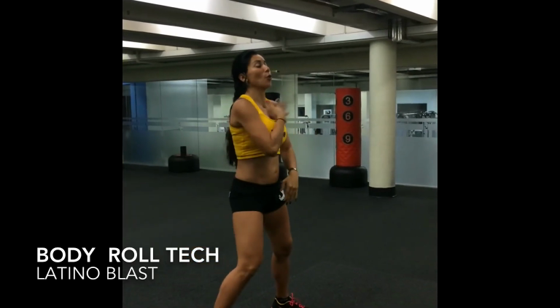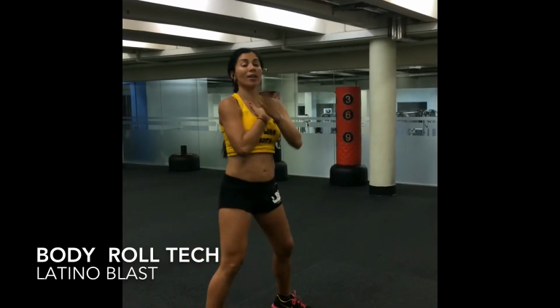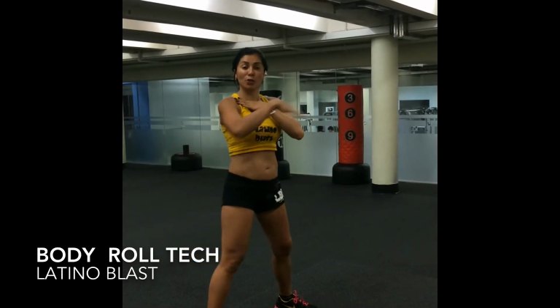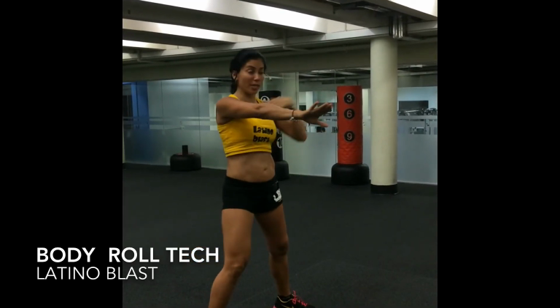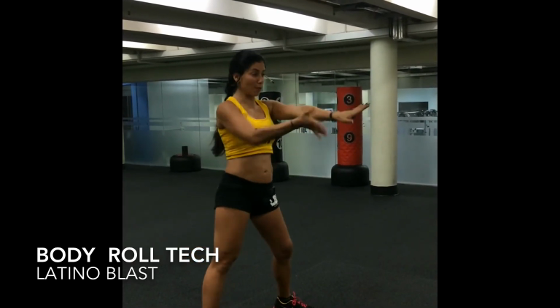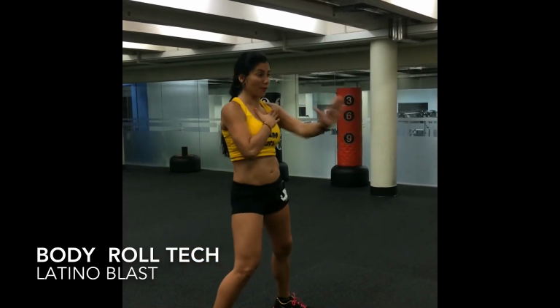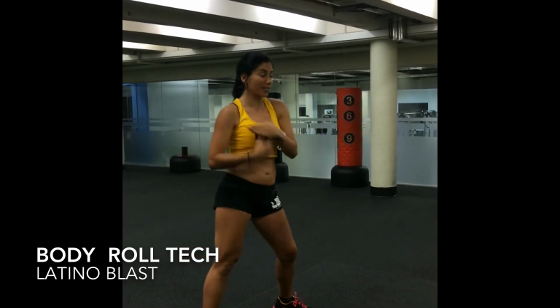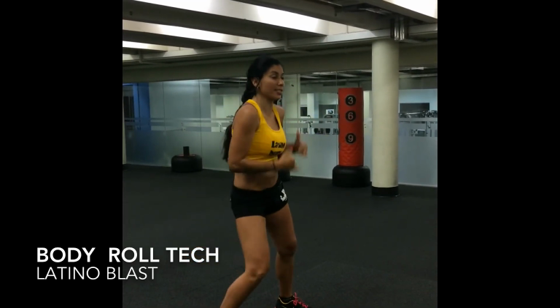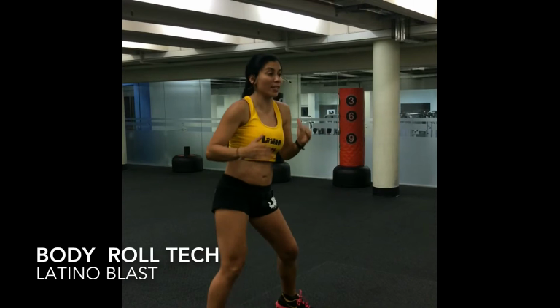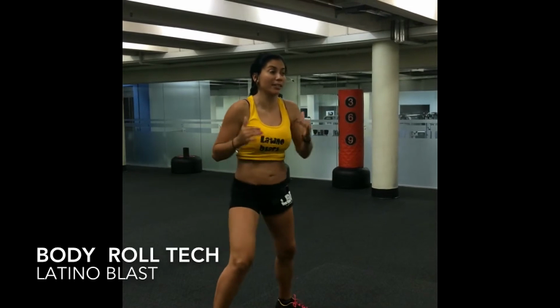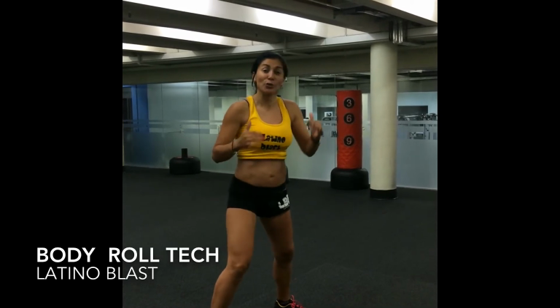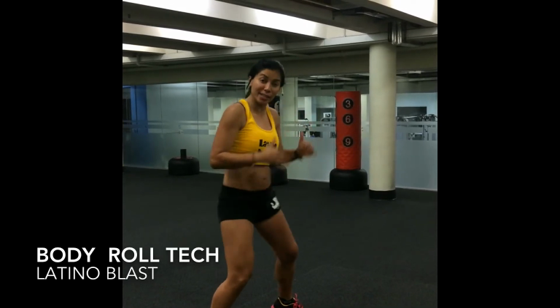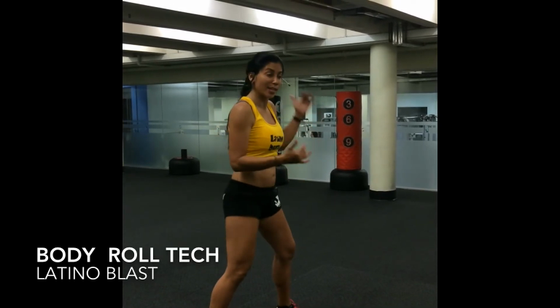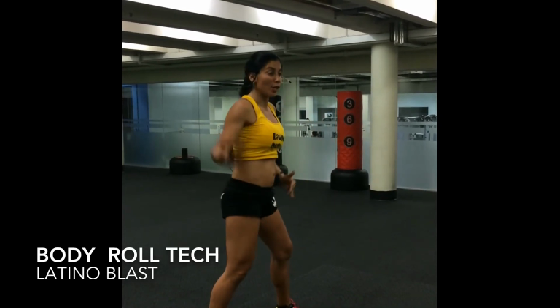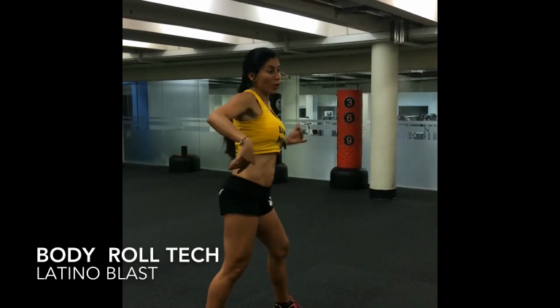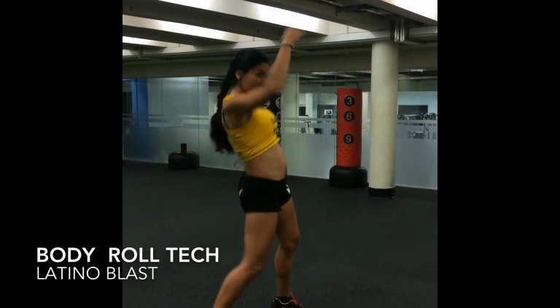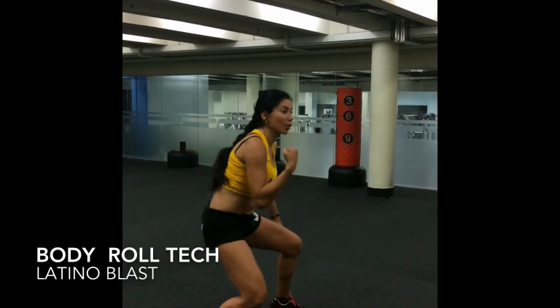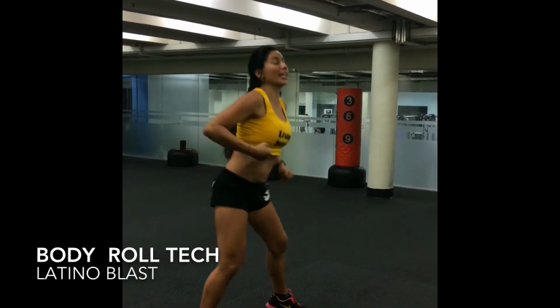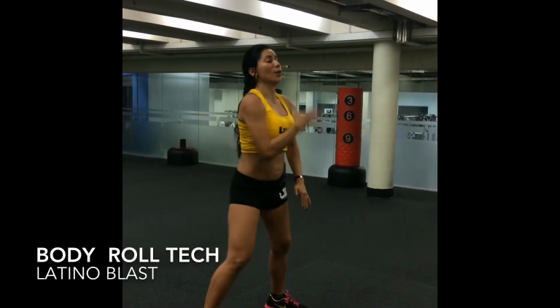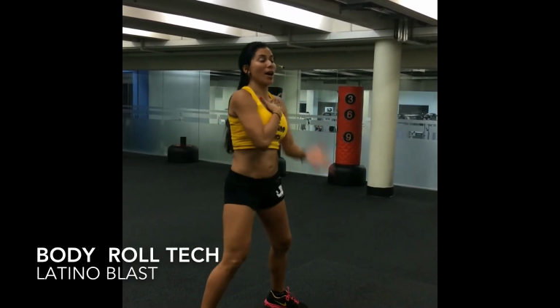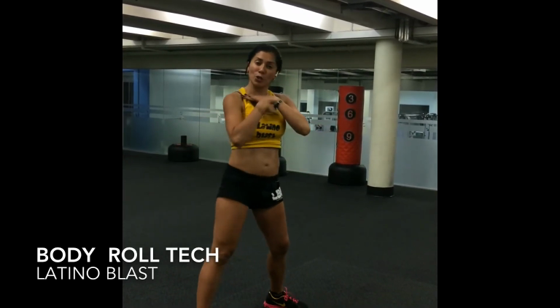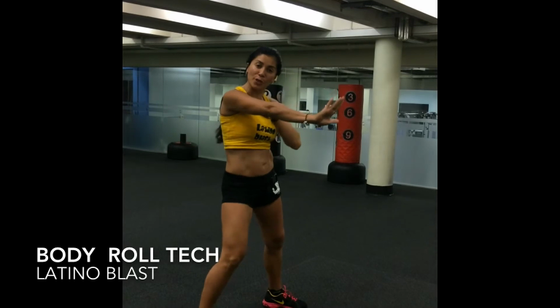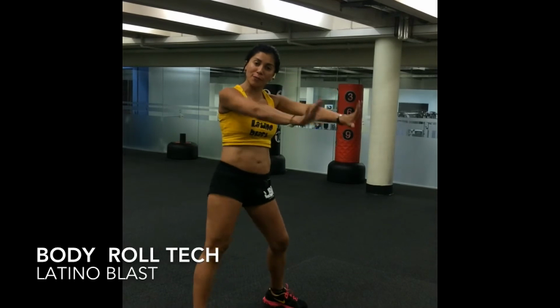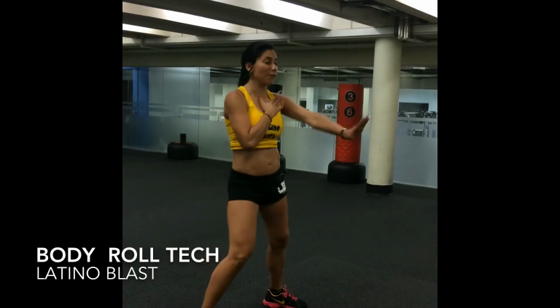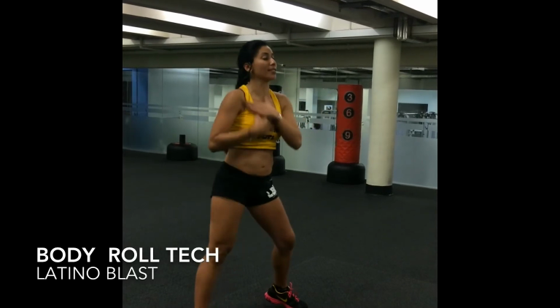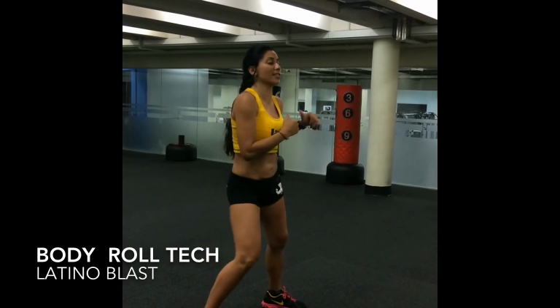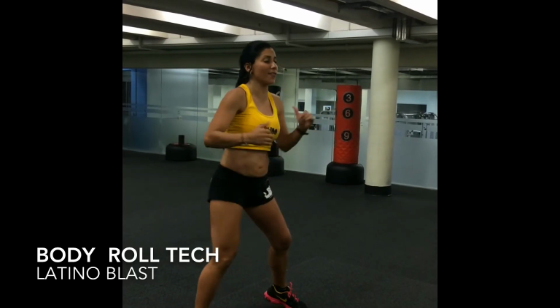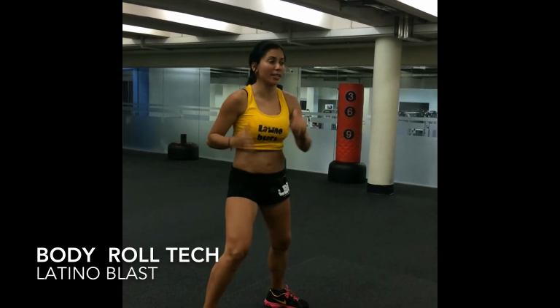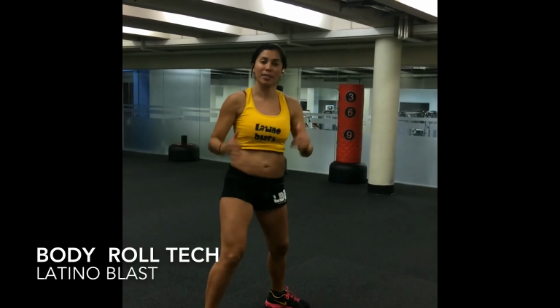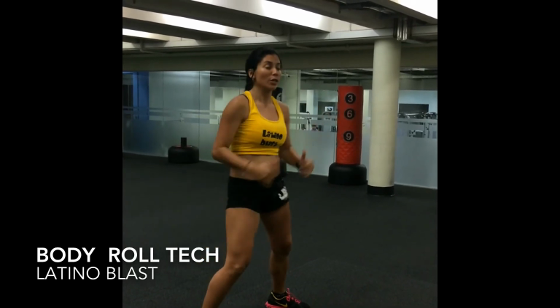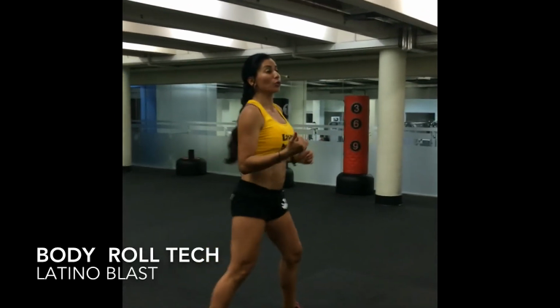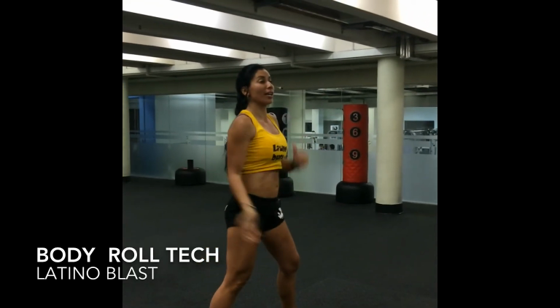One, two, three, four, five, six, seven, eight. Ready? Roll it. Go again — one, two, three, four, five, six, seven, eight. Roll it, roll it.